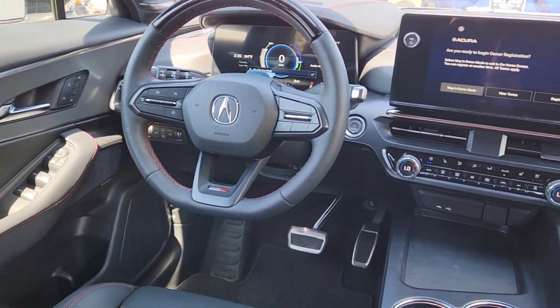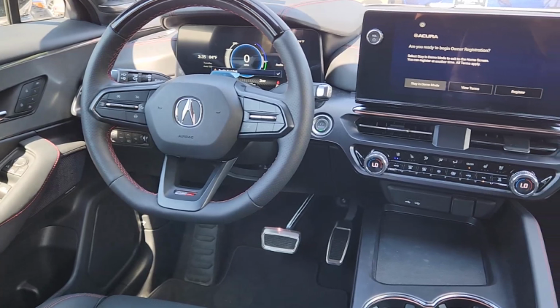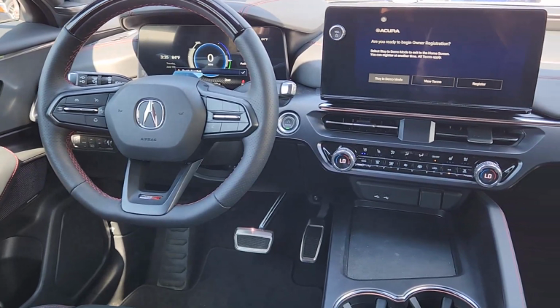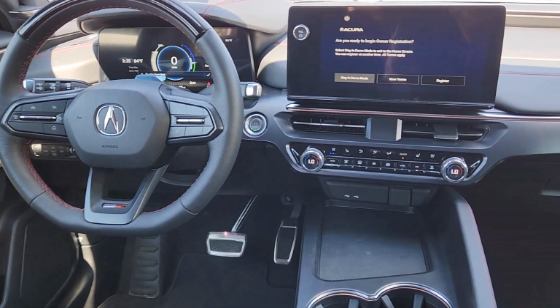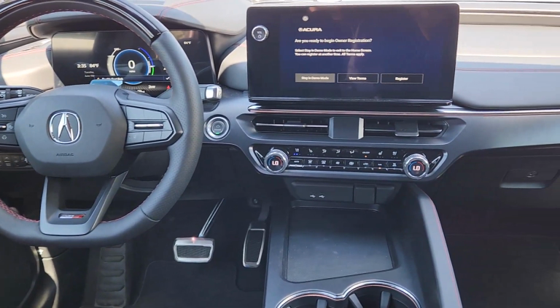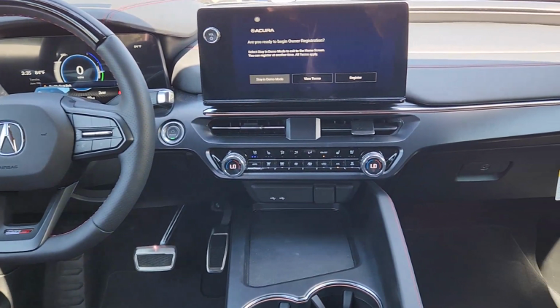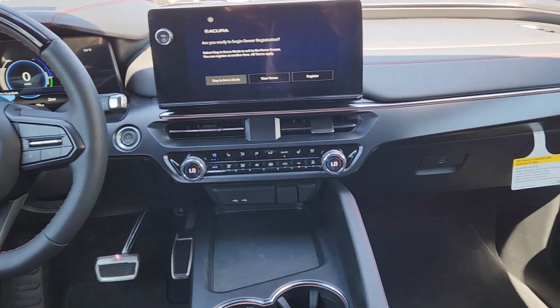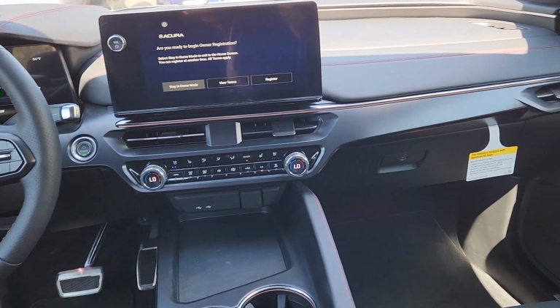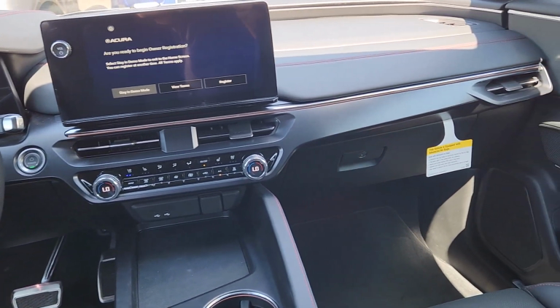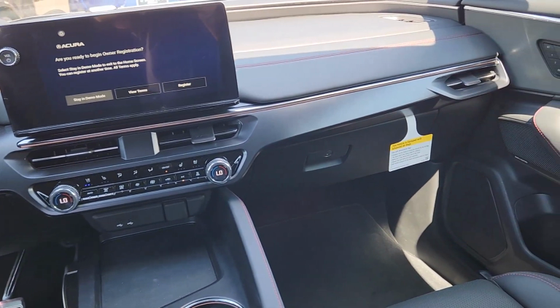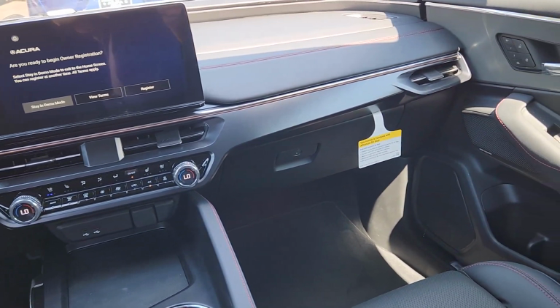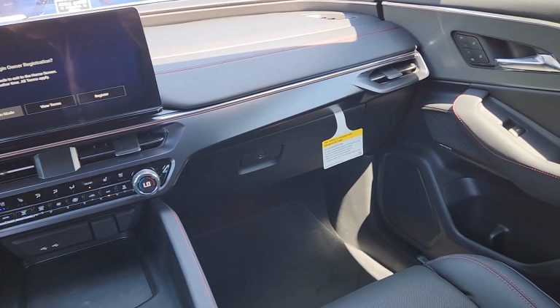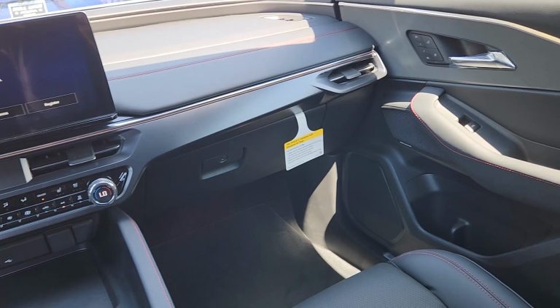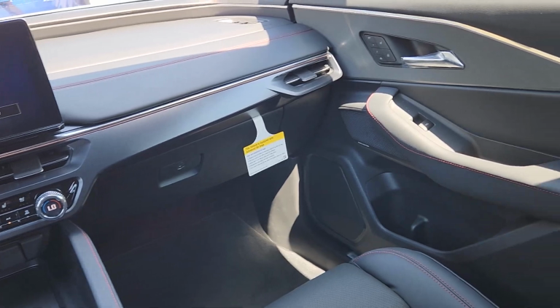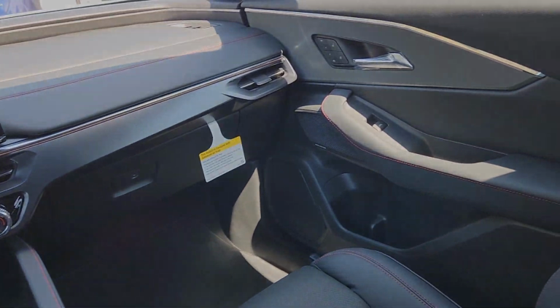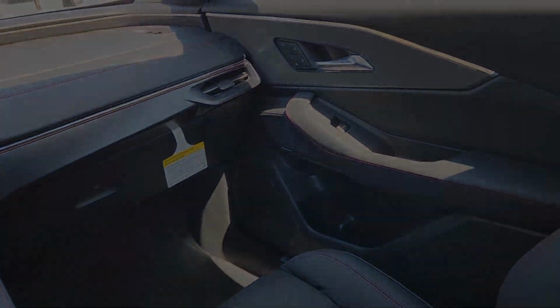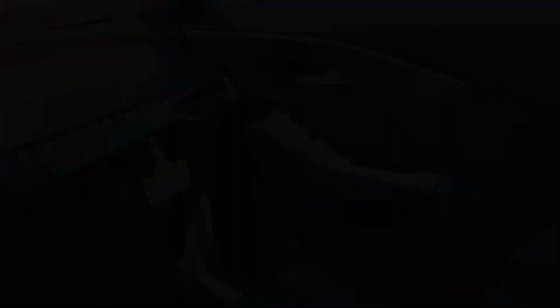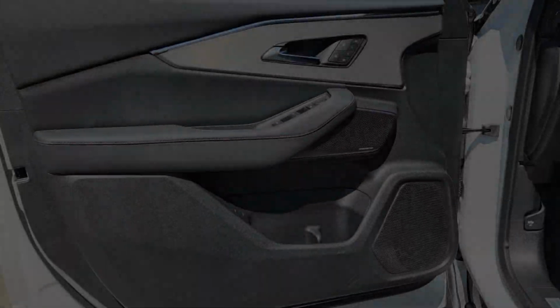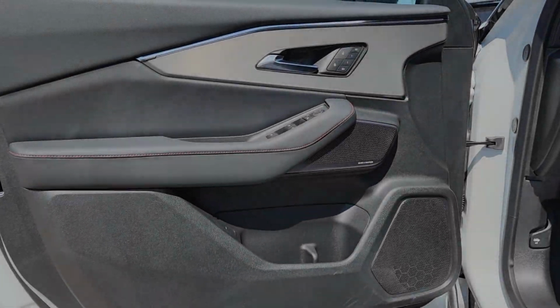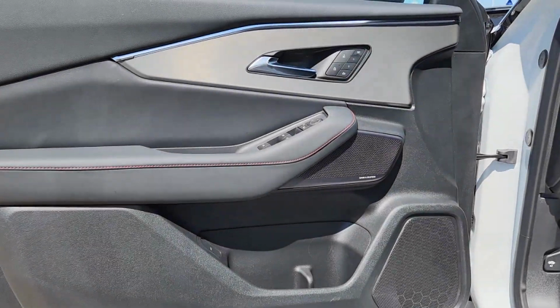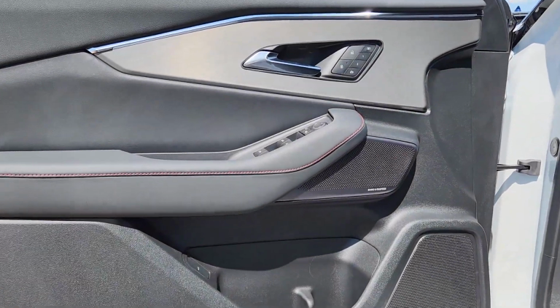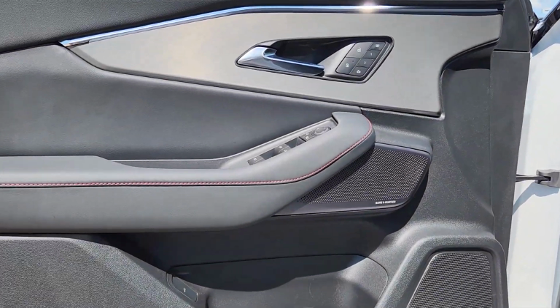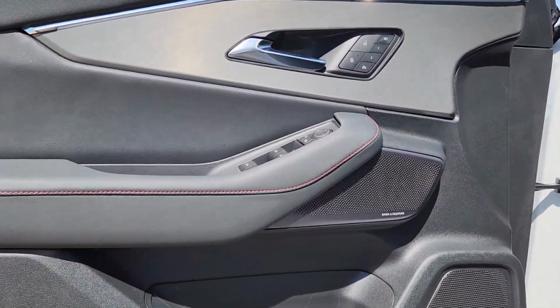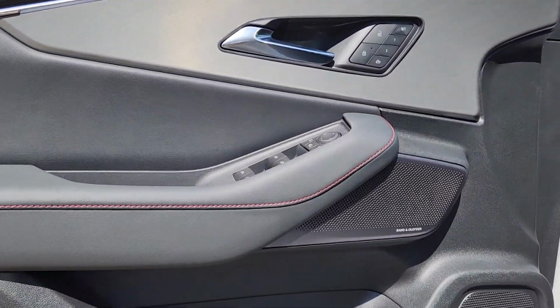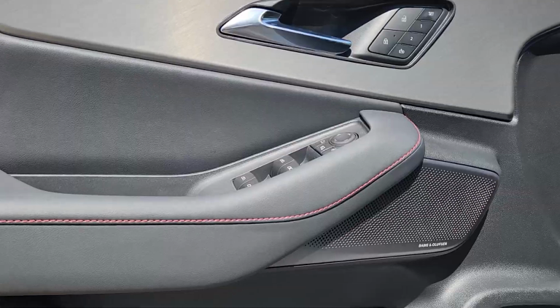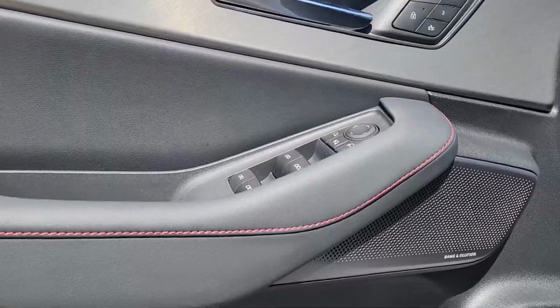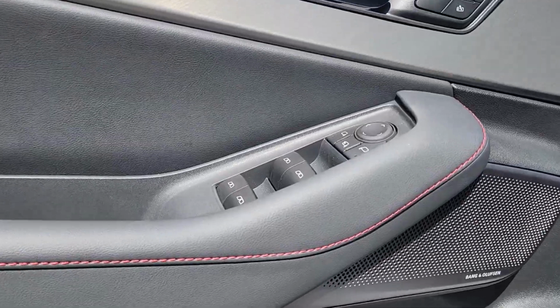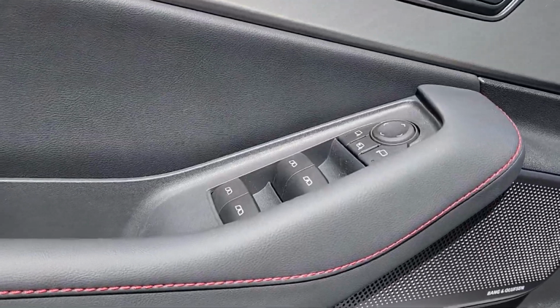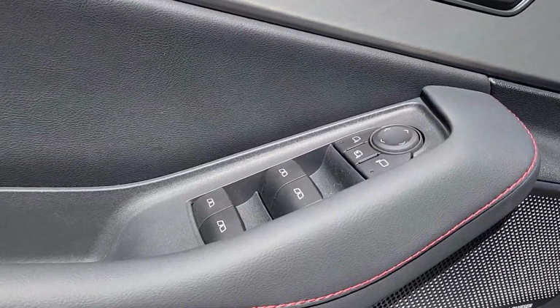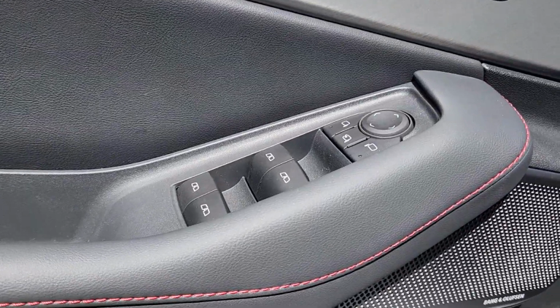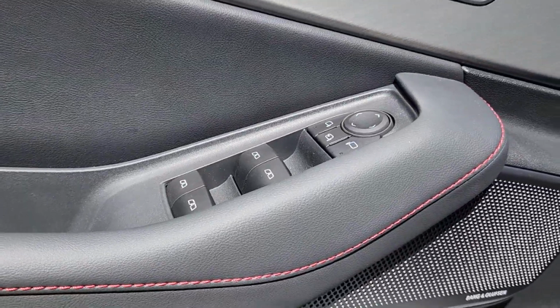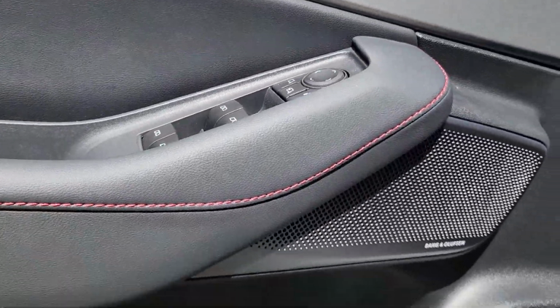Feel energized by the visceral performance and all-electric efficiency of this great-looking ZDX. Treat yourself to a test drive today. Our staff will toss you the keys and give you an outstanding customer experience.